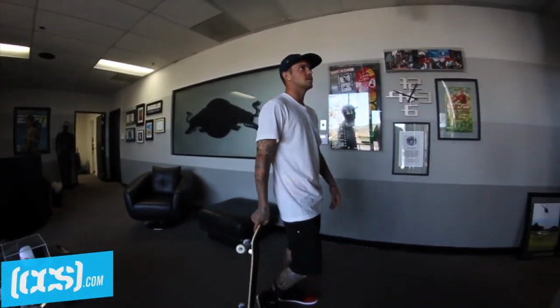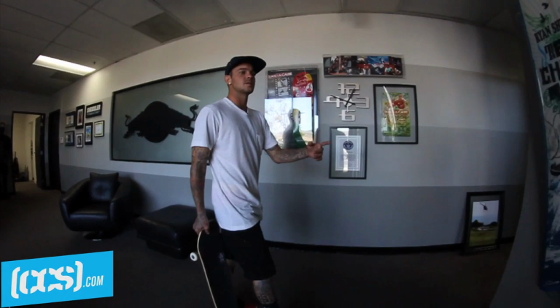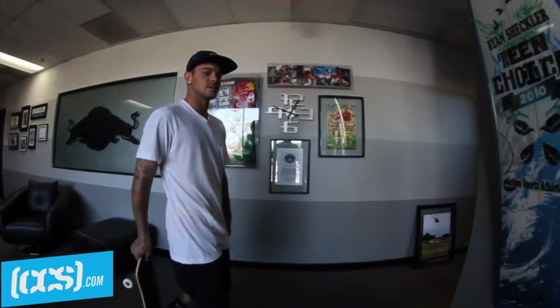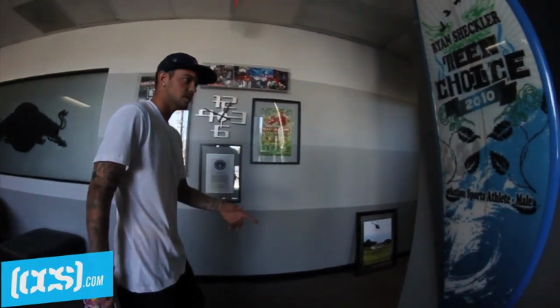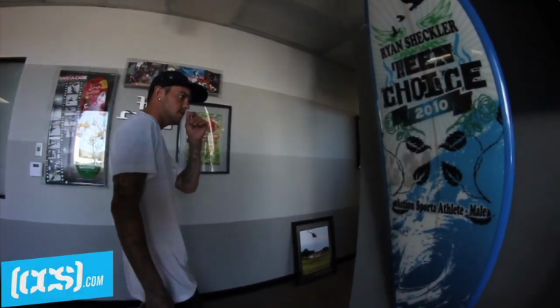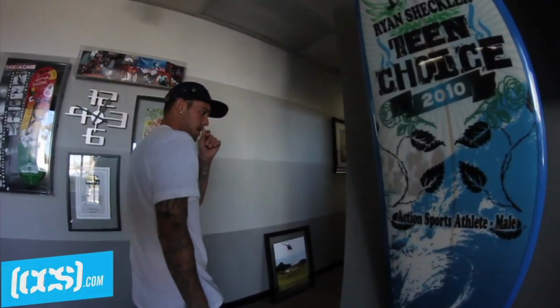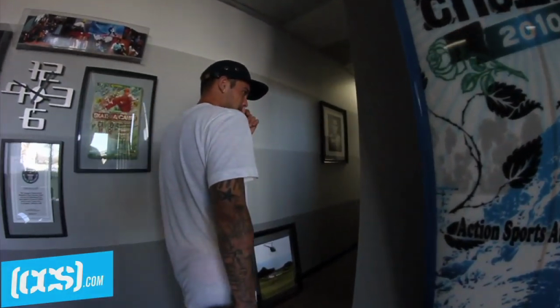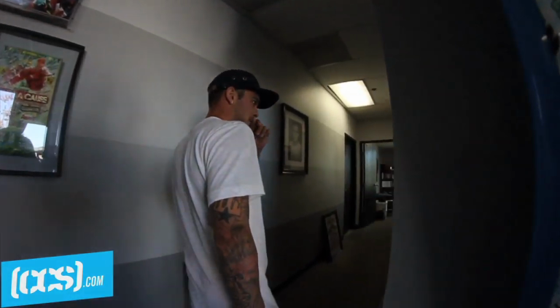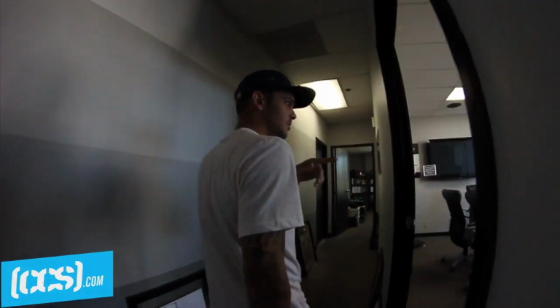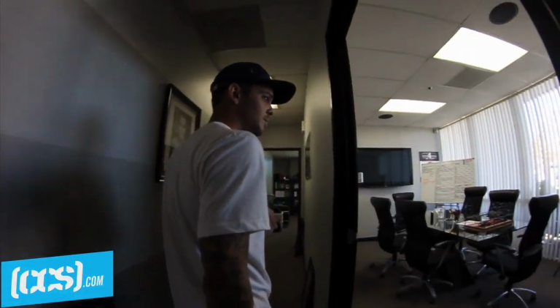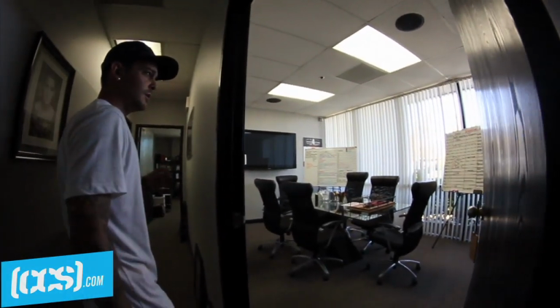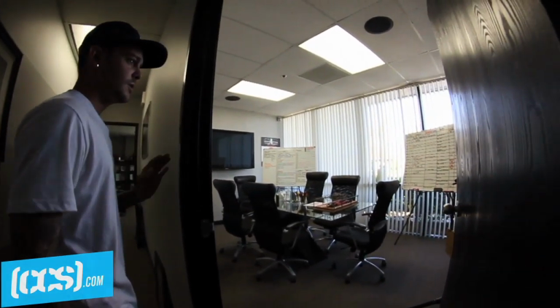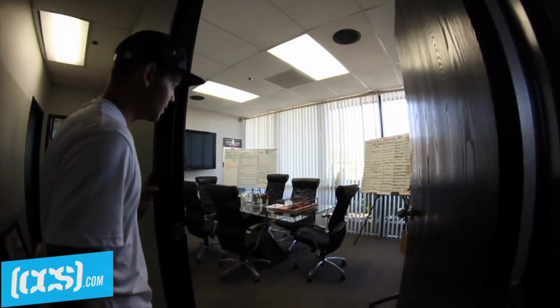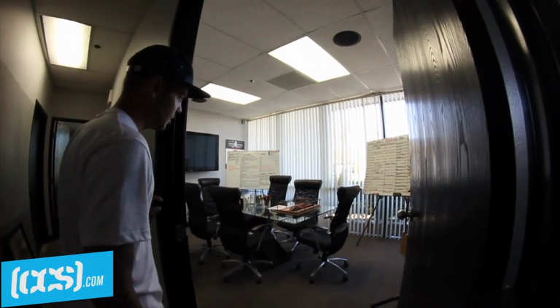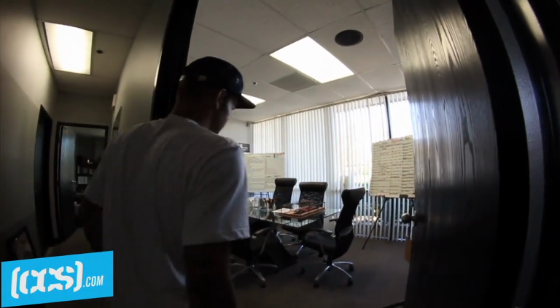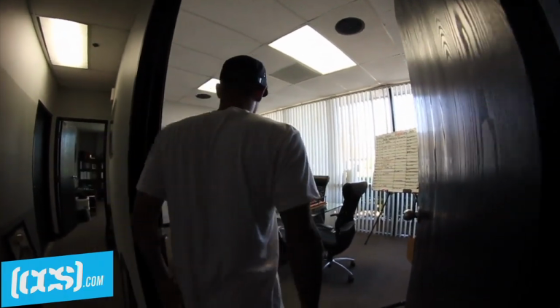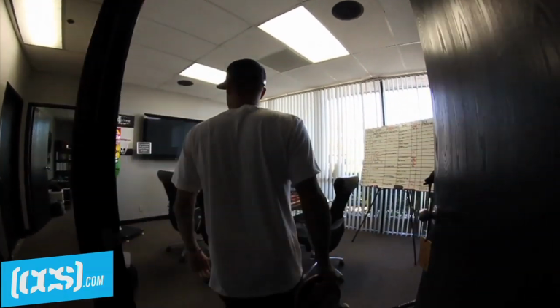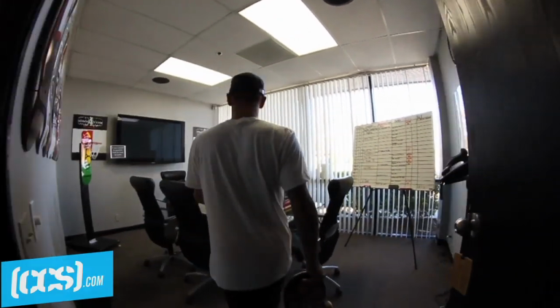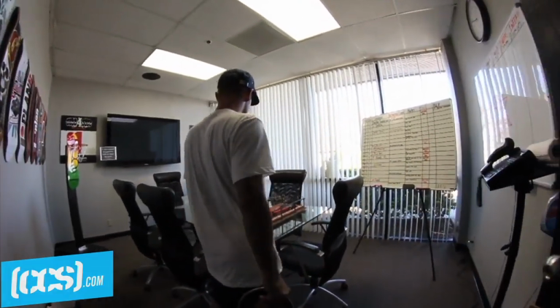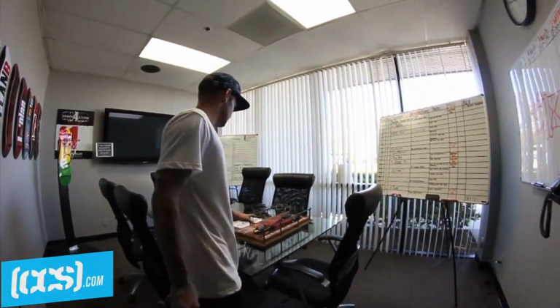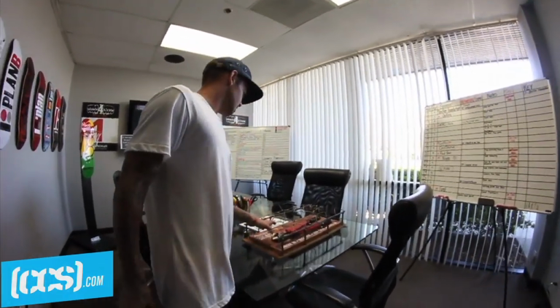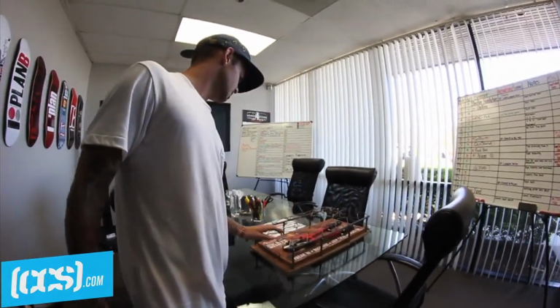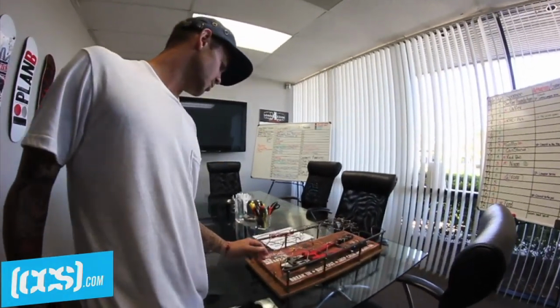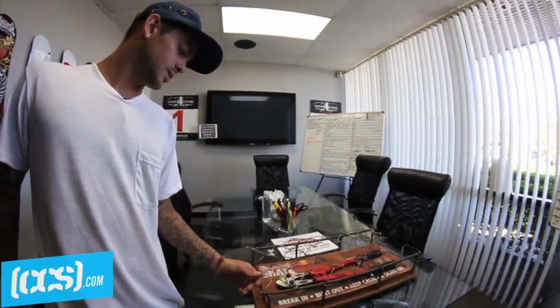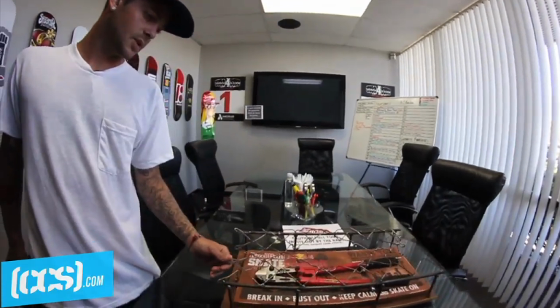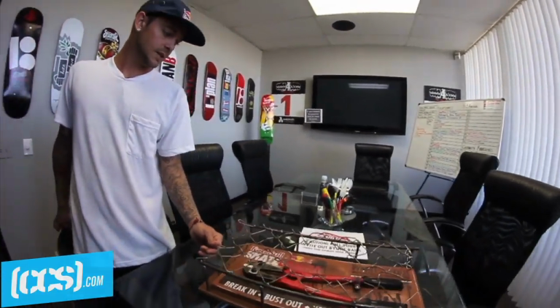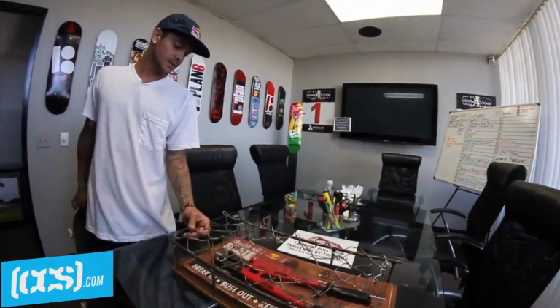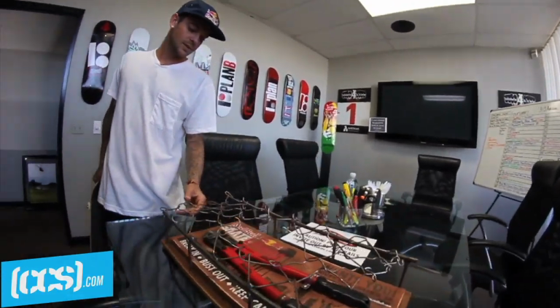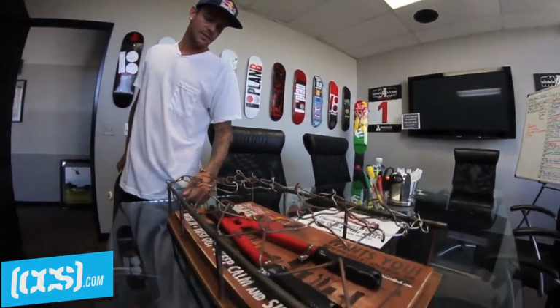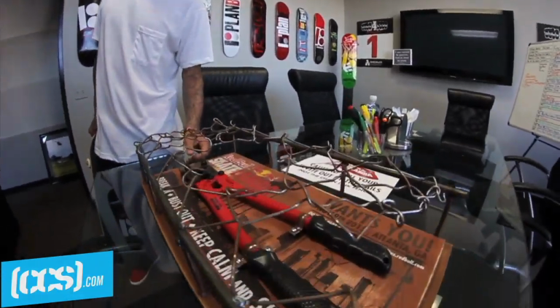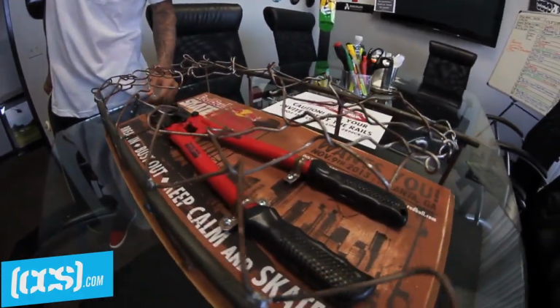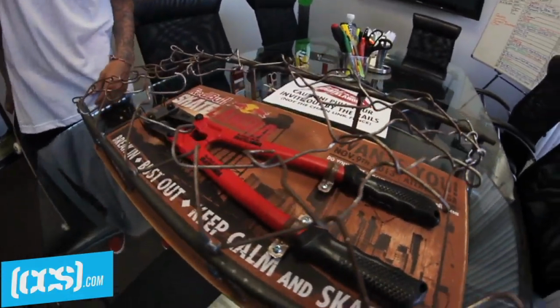A couple things on the walls, trophies and stuff. Conference room. Just got invited to this Red Bull contest — Skatelandia. This is the invitation. It's pretty badass.